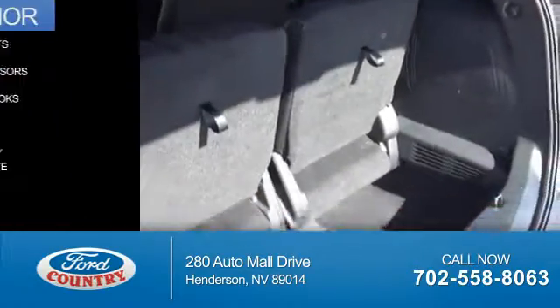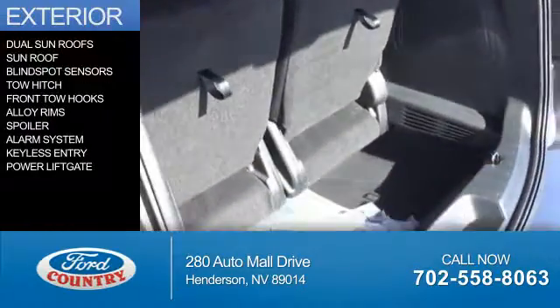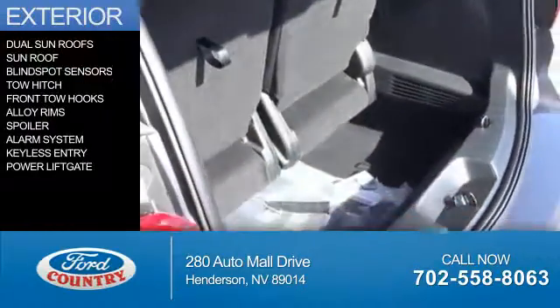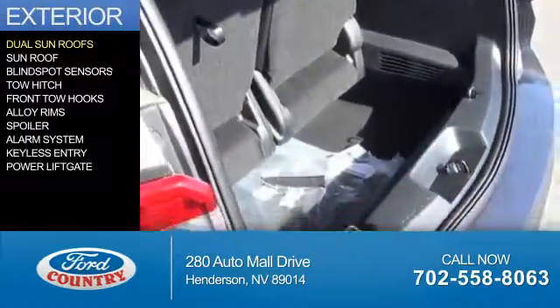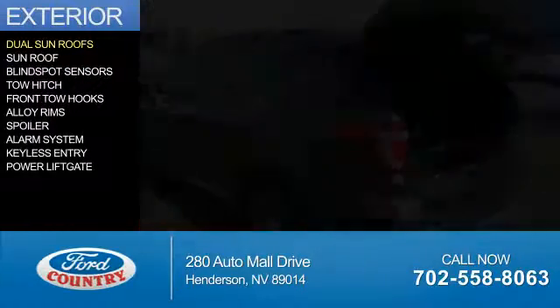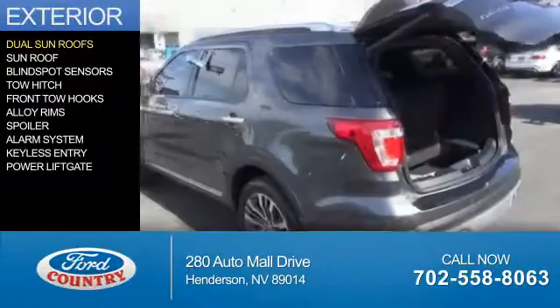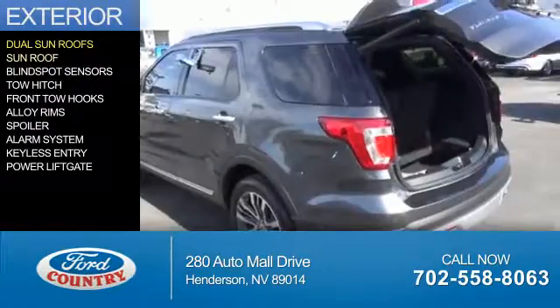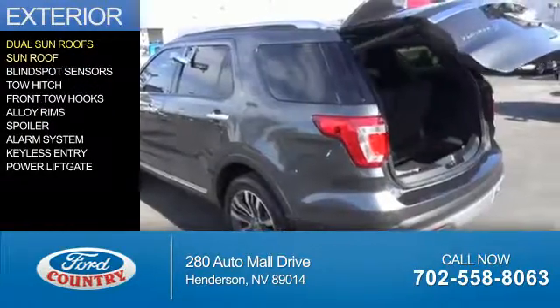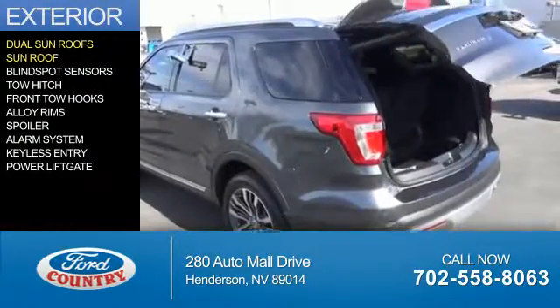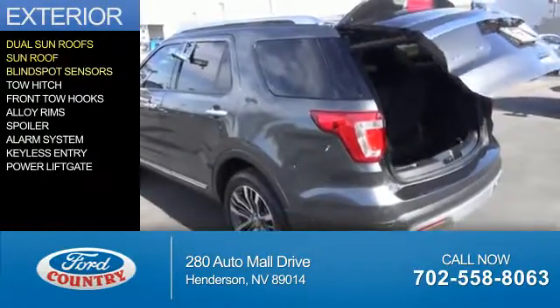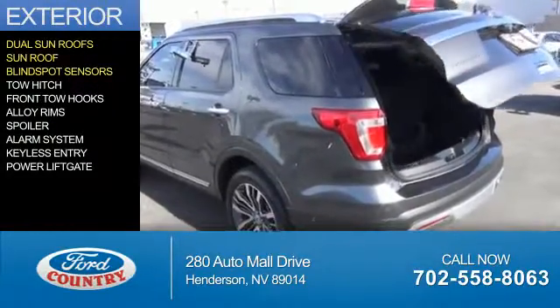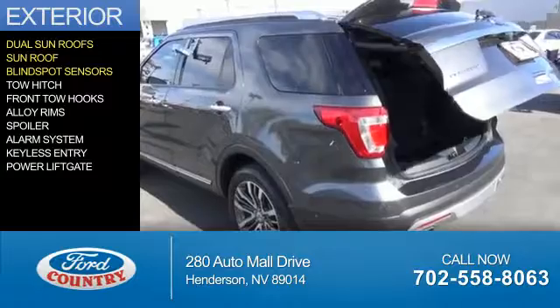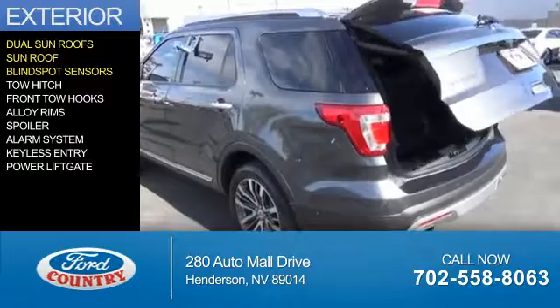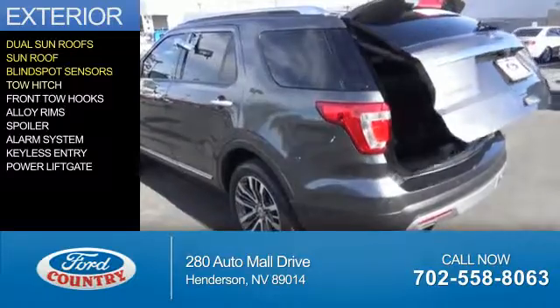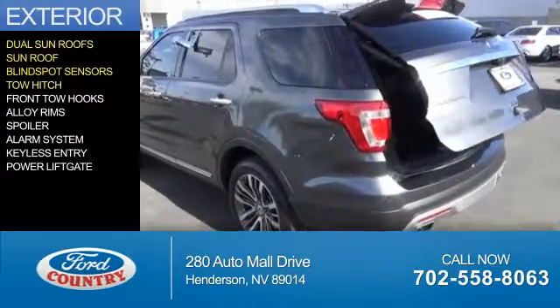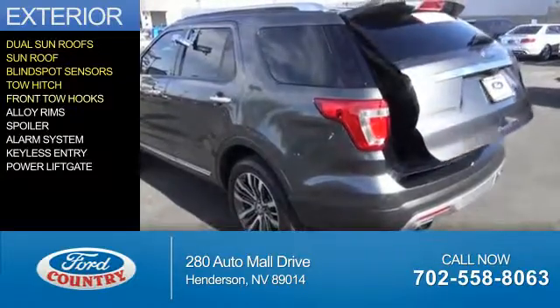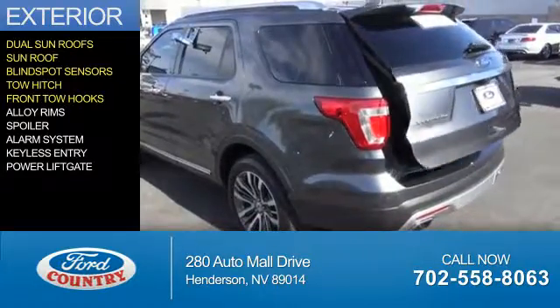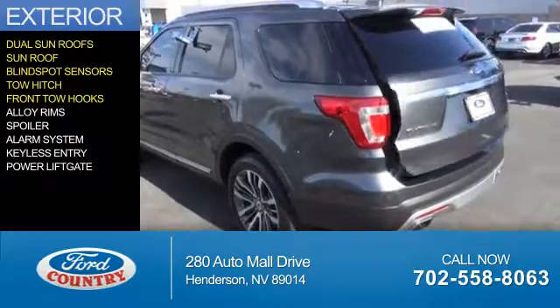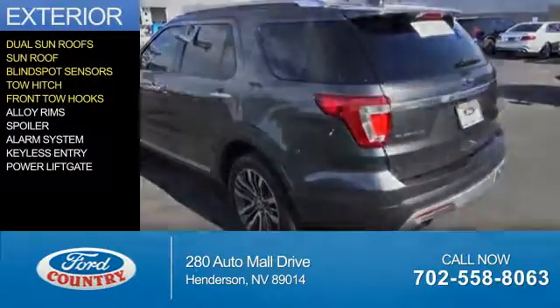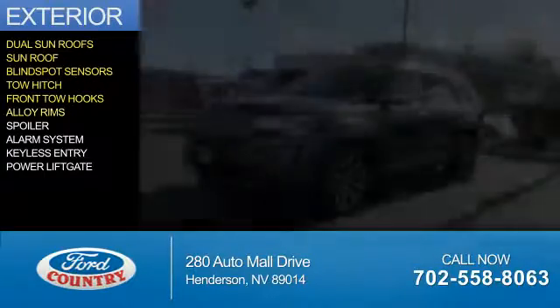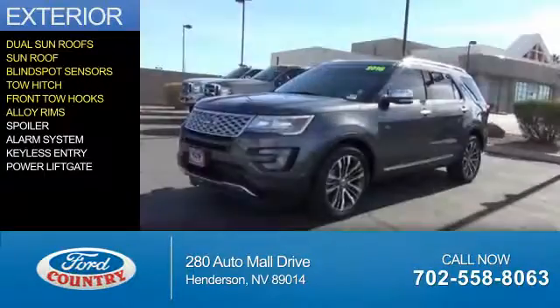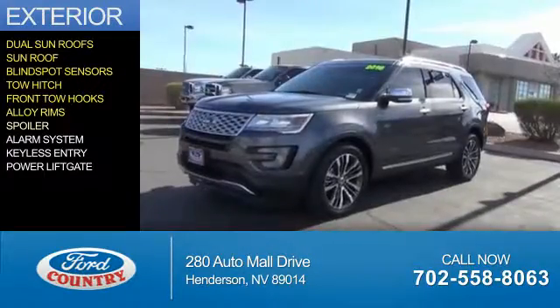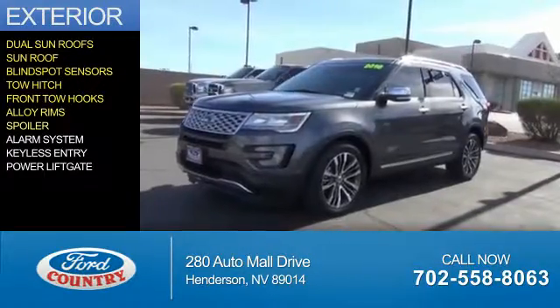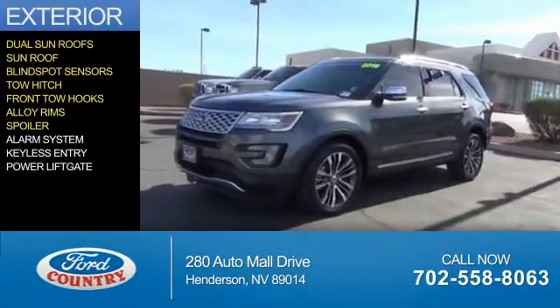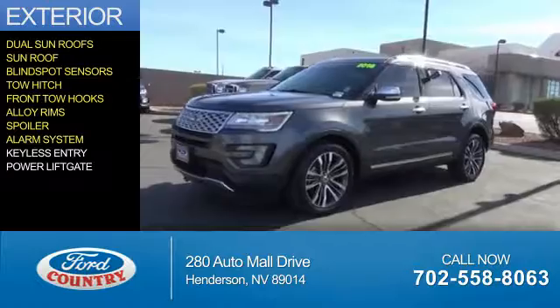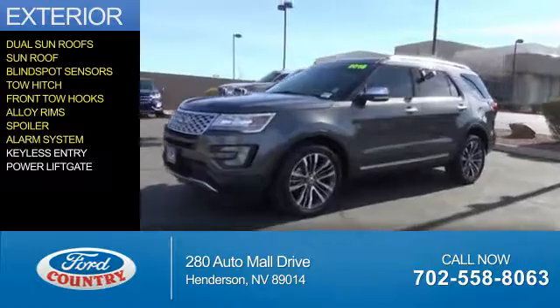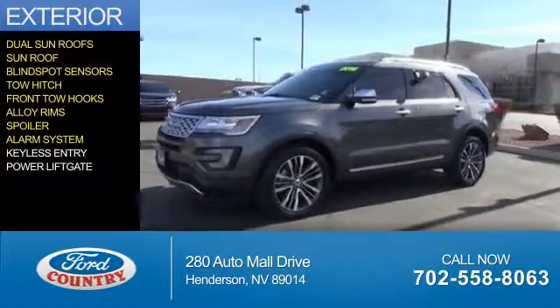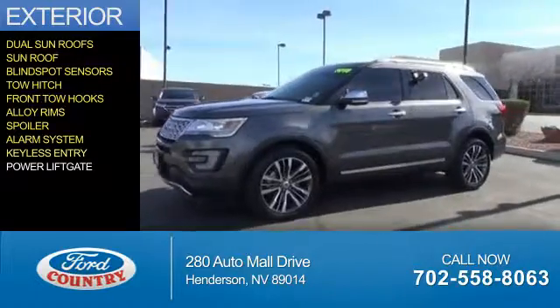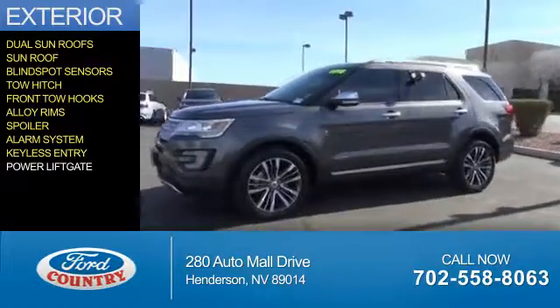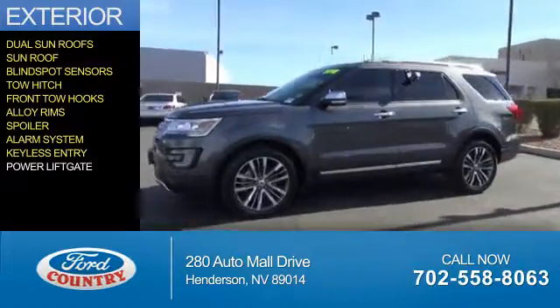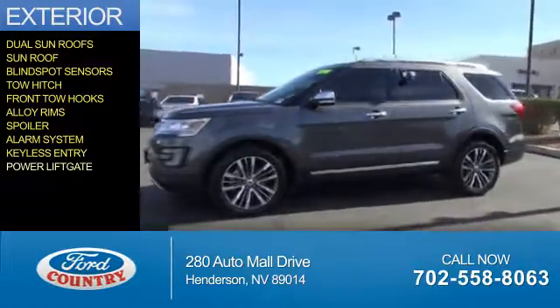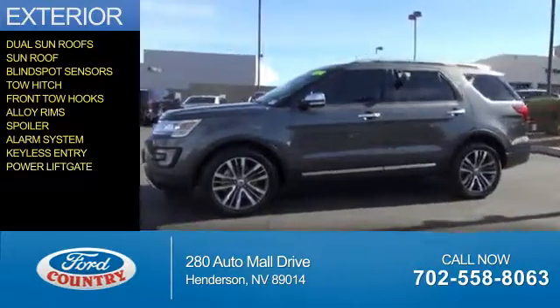The features include dual sunroofs, blind spot sensors, tow hitch, front tow hooks, alloy rims, a spoiler, an alarm system, keyless entry, and power liftgate.